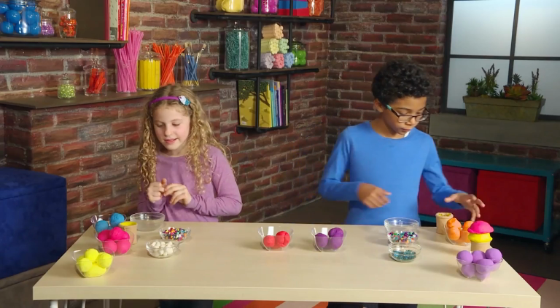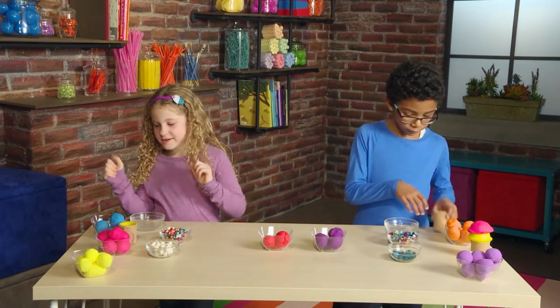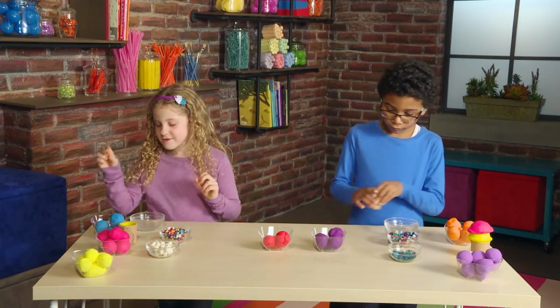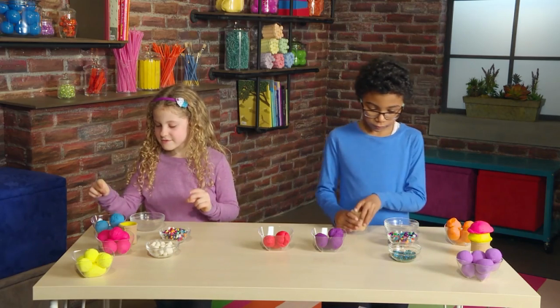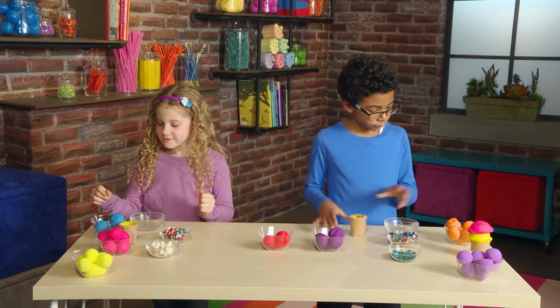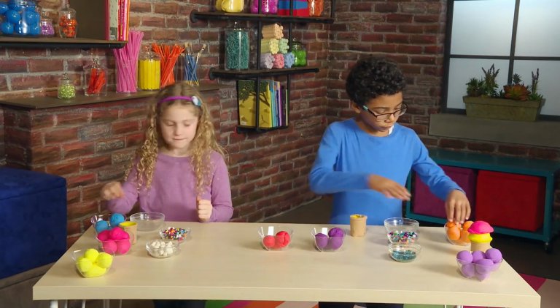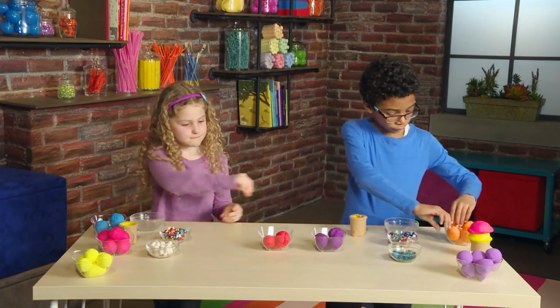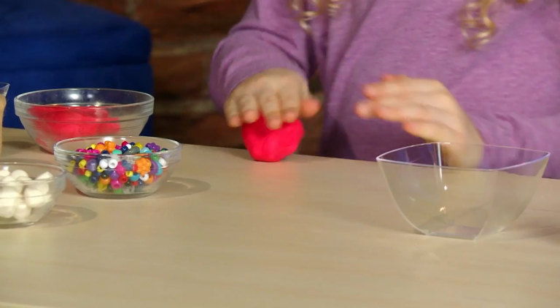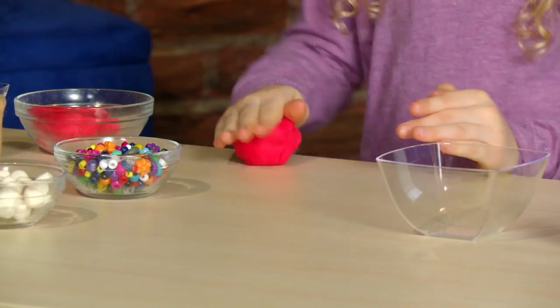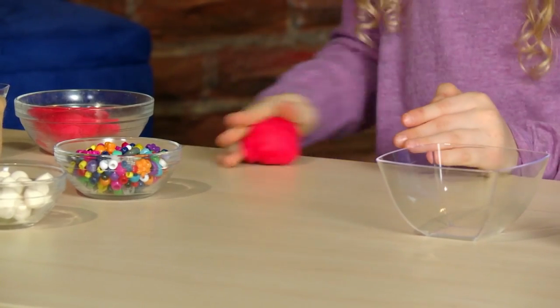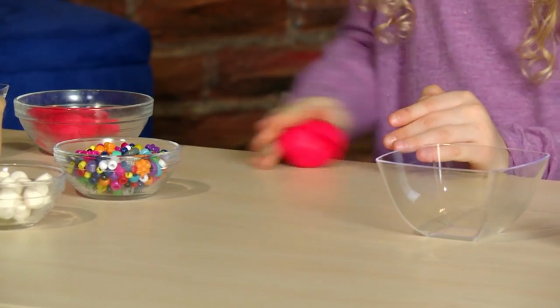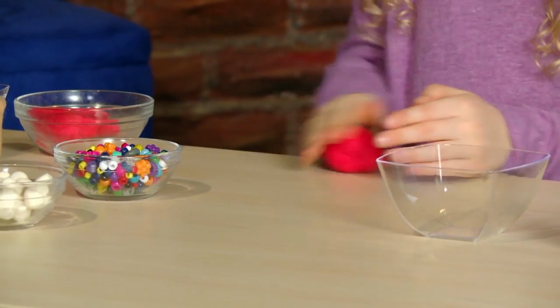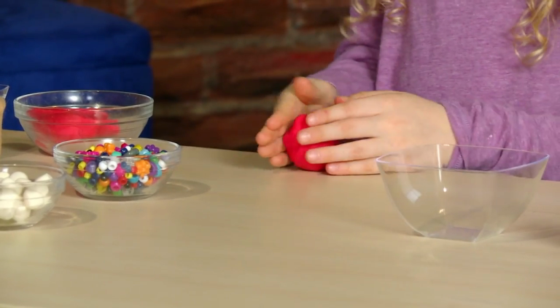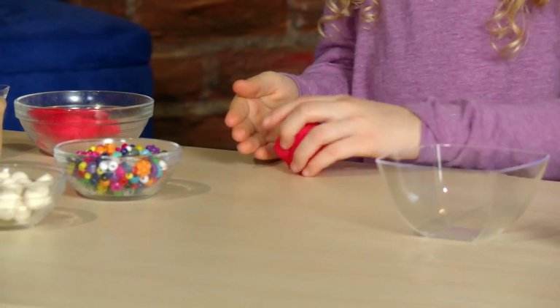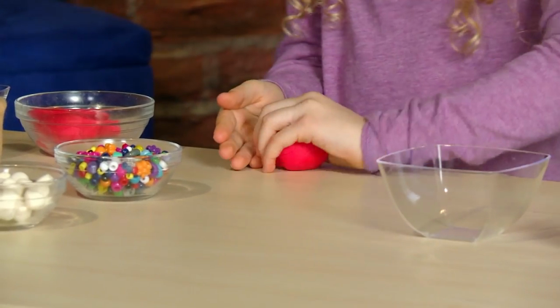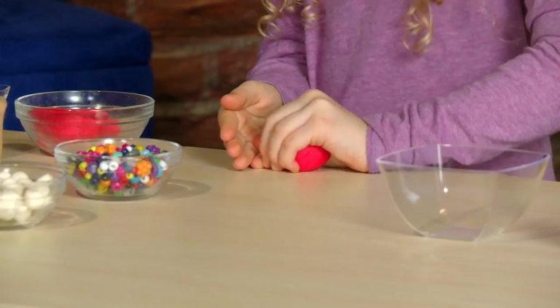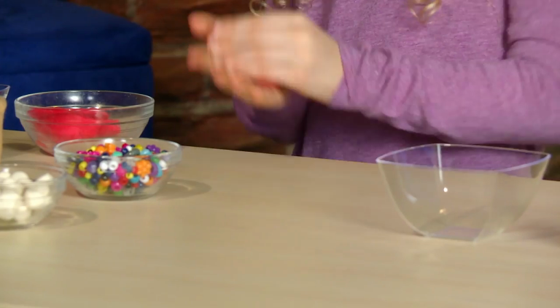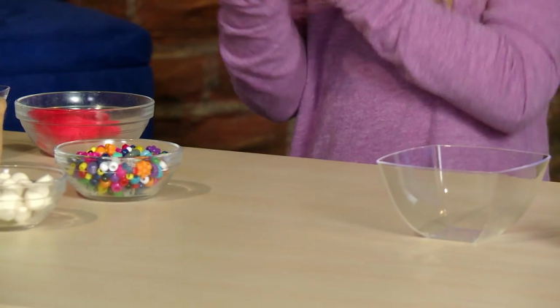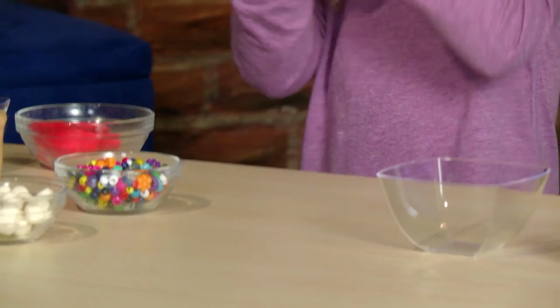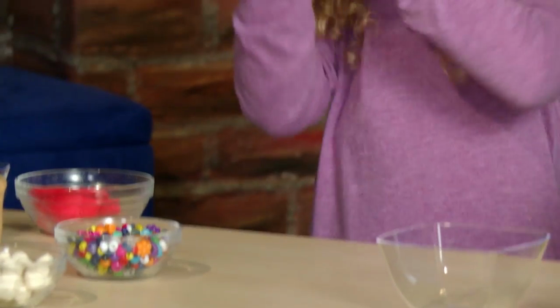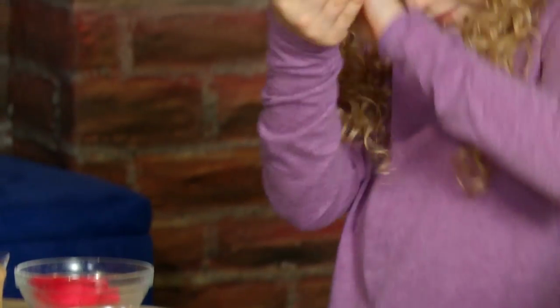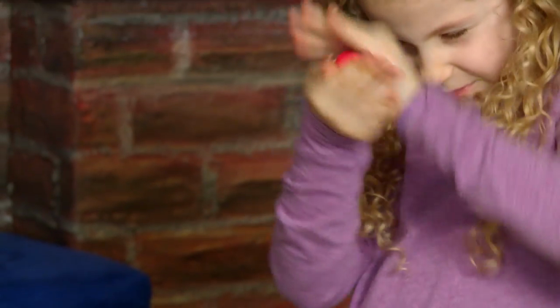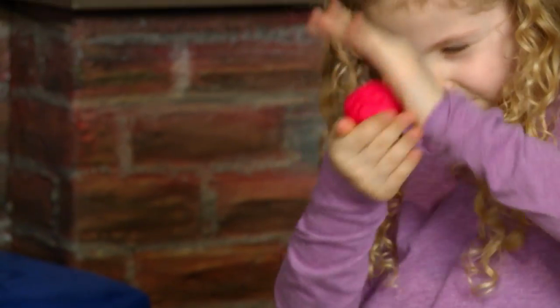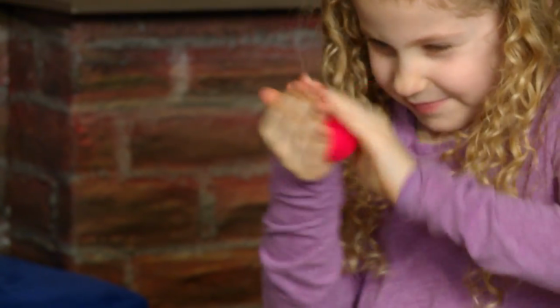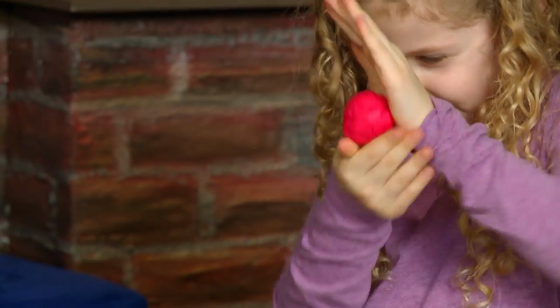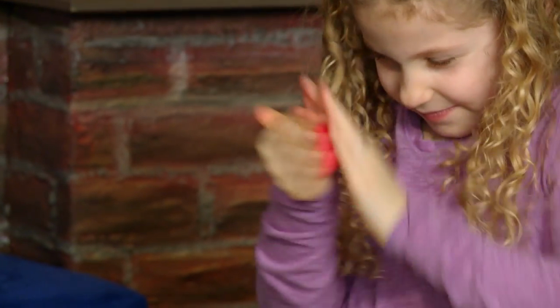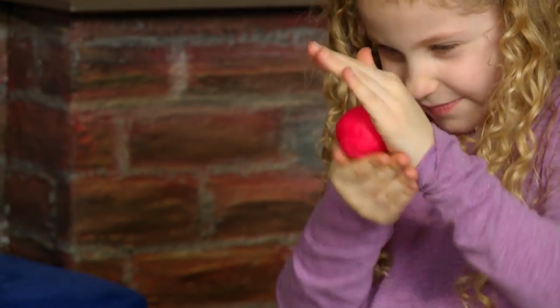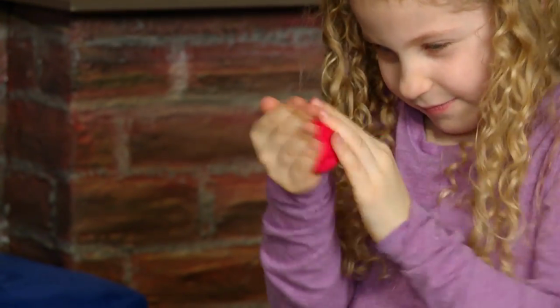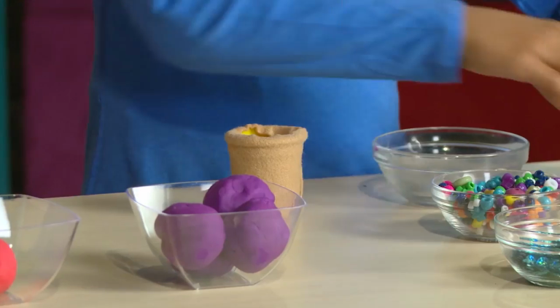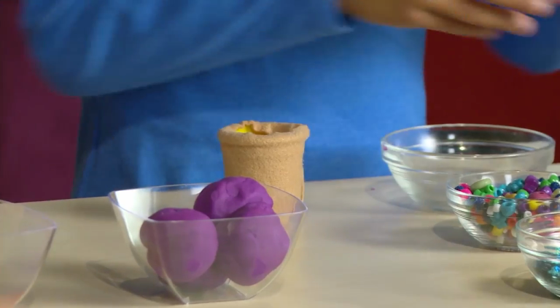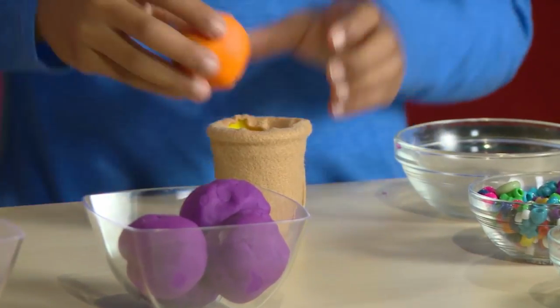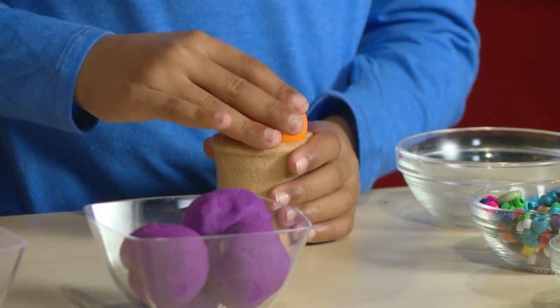Let's make some ice cream. Roll your ice cream into a ball. You can roll with your hands or on the table. We've got lots of flavors.